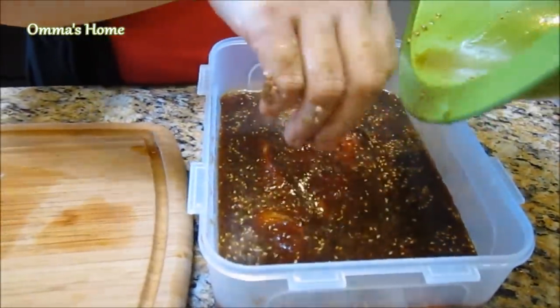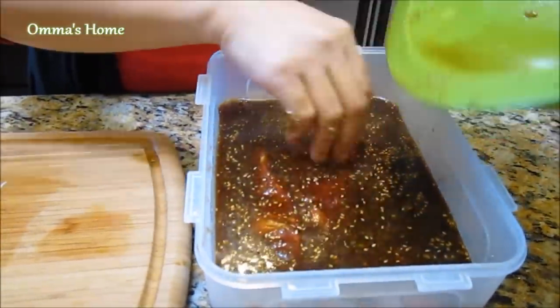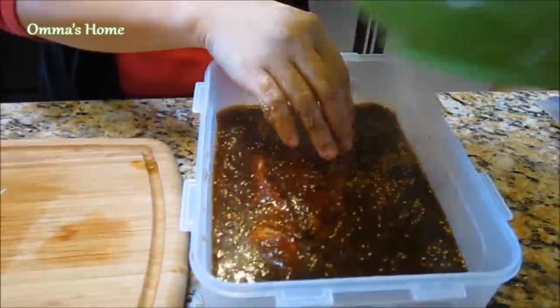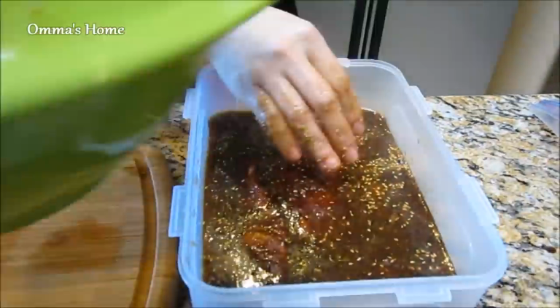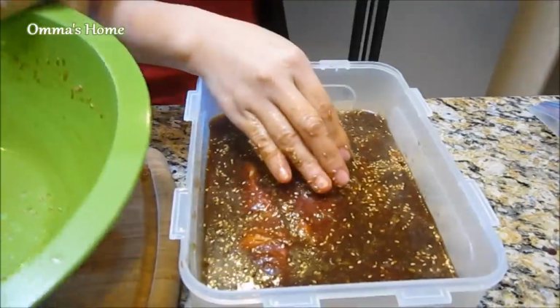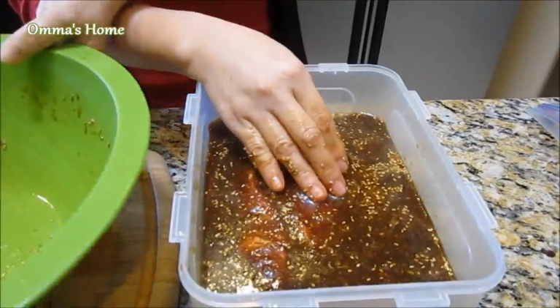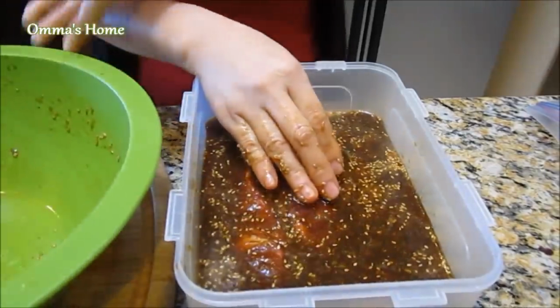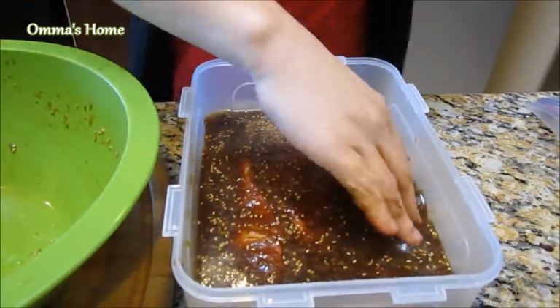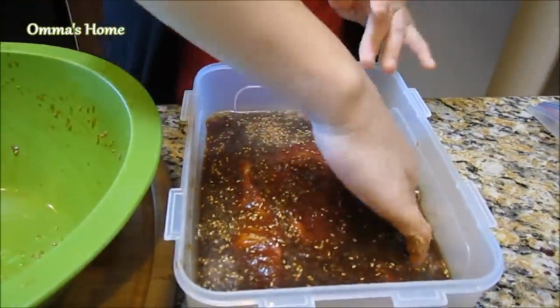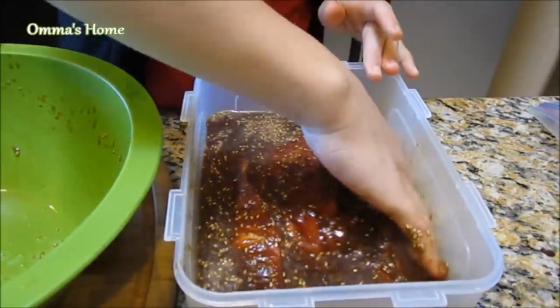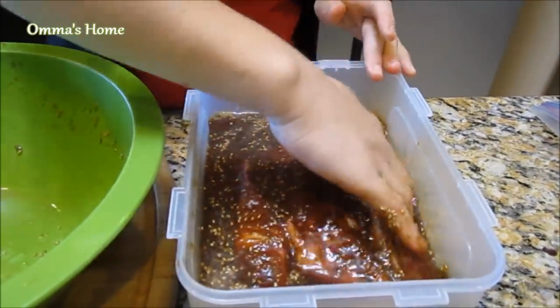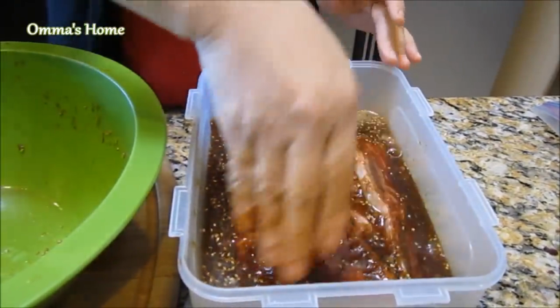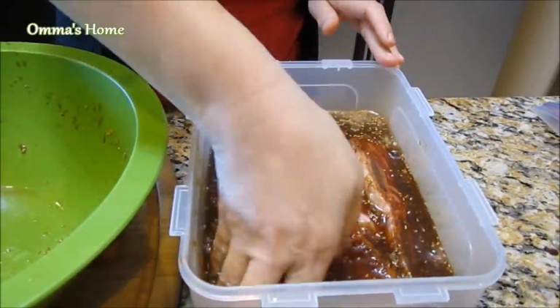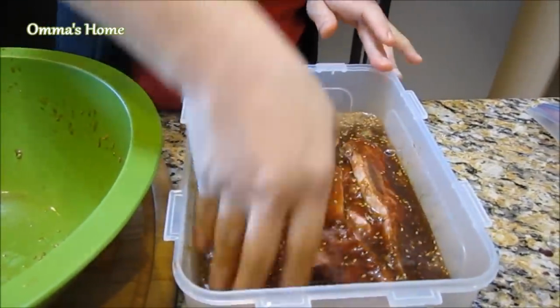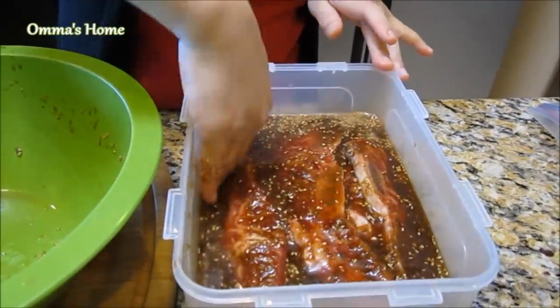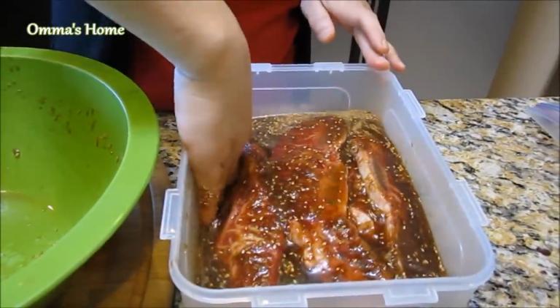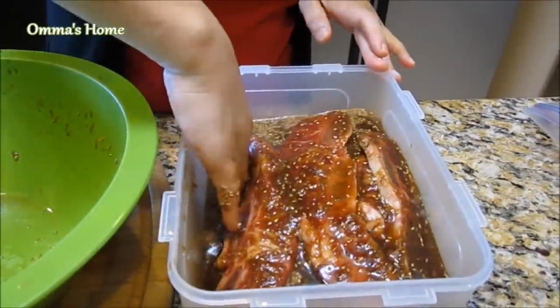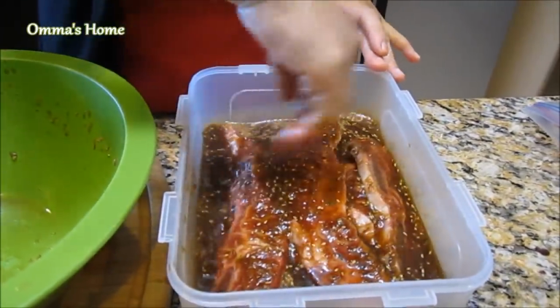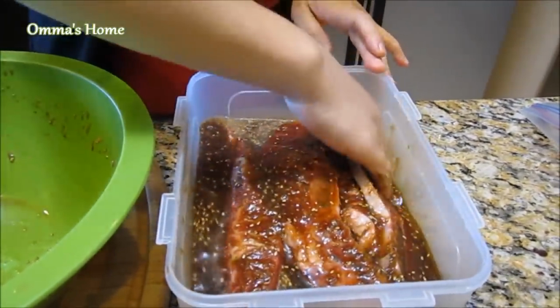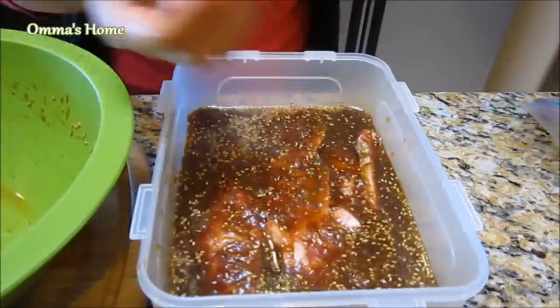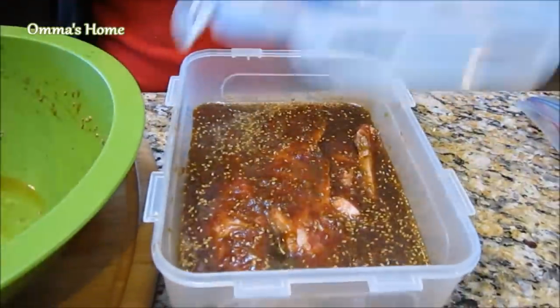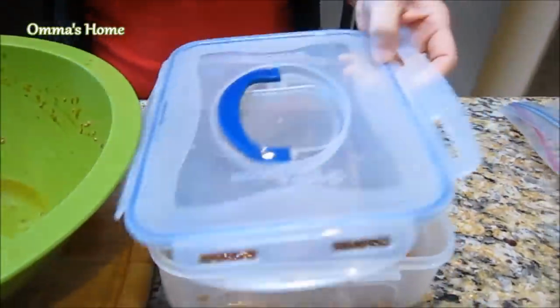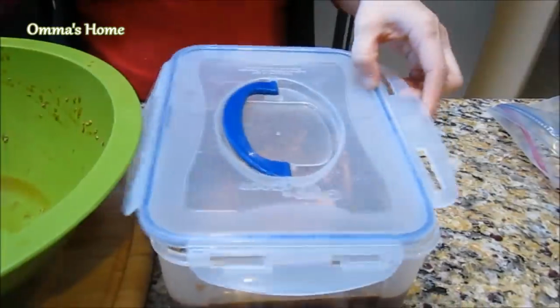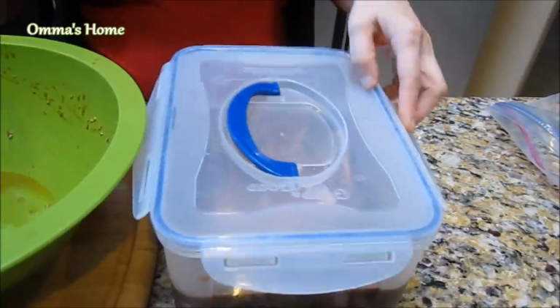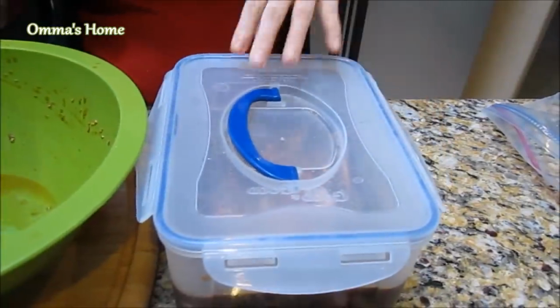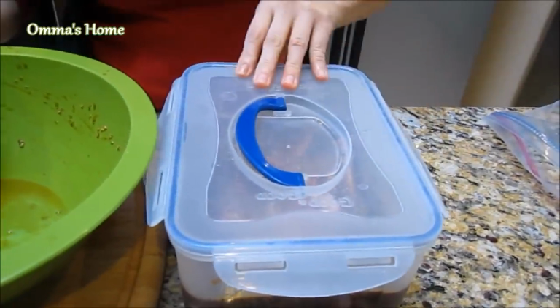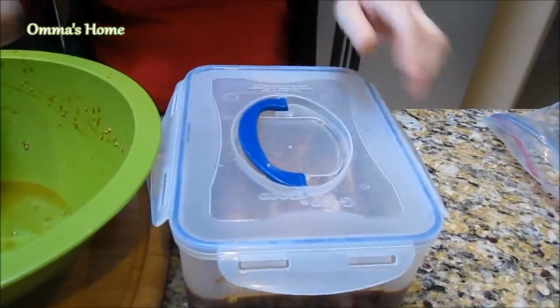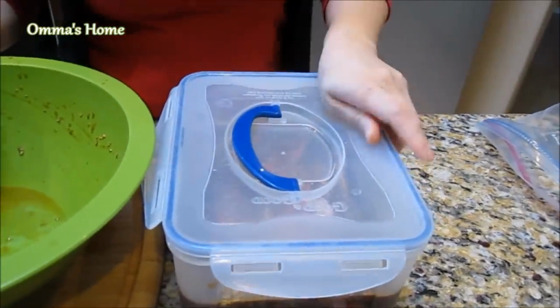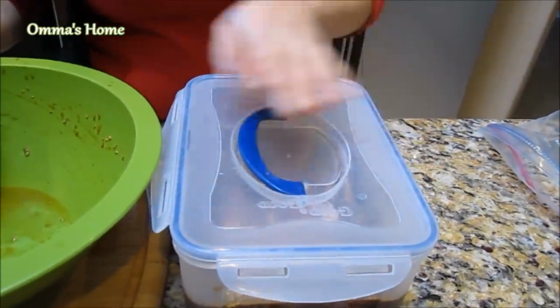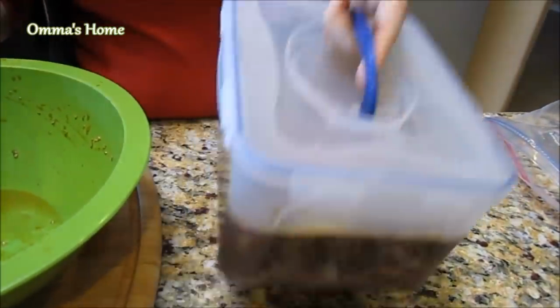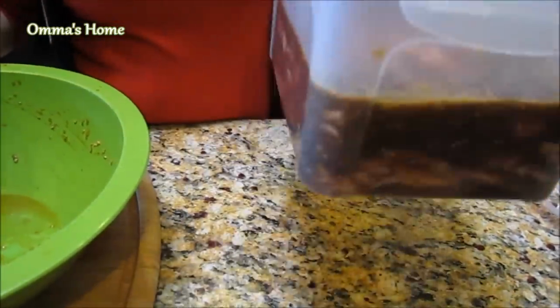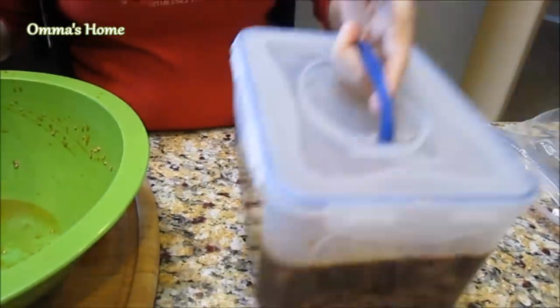Pour the rest of the marinade into the container and close the lid, then refrigerate right away. This meat tastes better after marinating overnight, but if you're in a hurry wait at least a couple of hours. I've made a section on how to freeze the meat at the end of this video for your future meal.